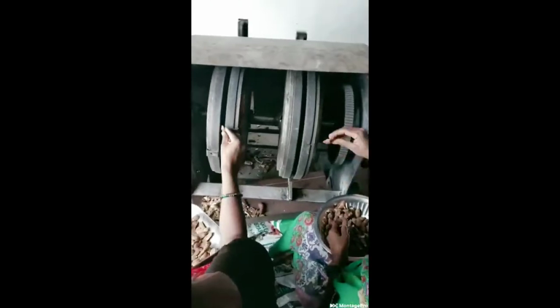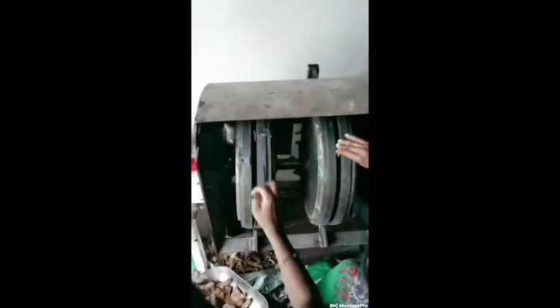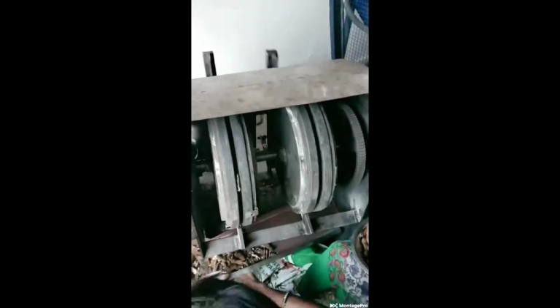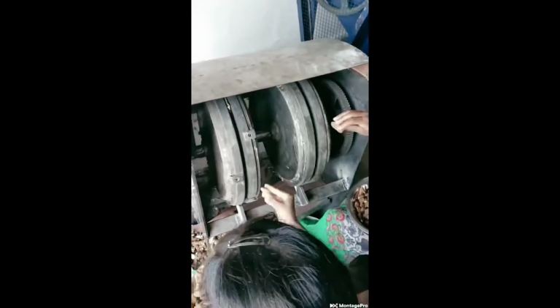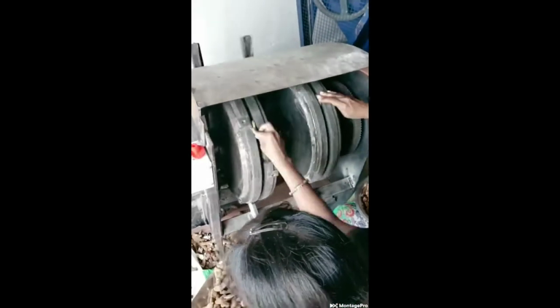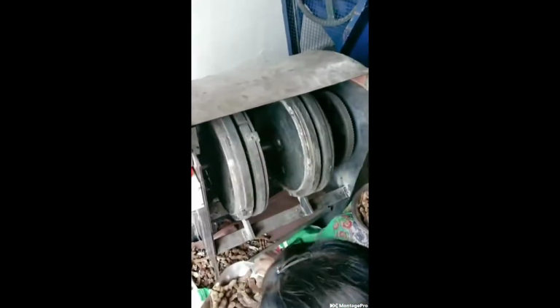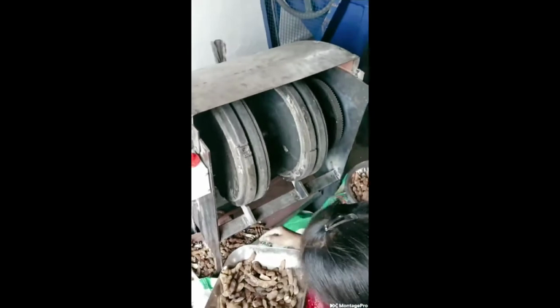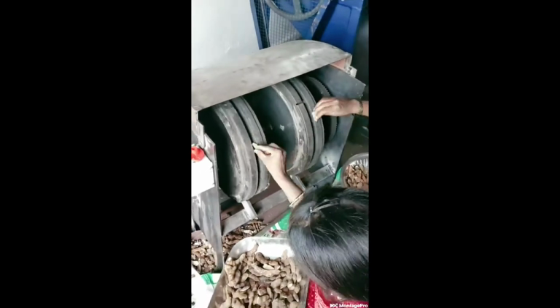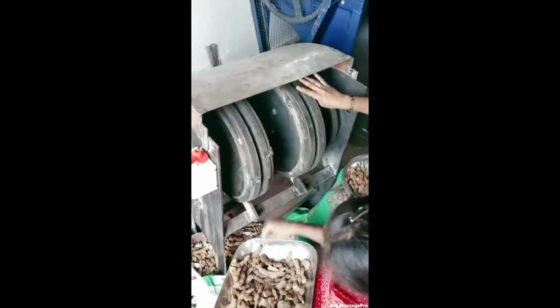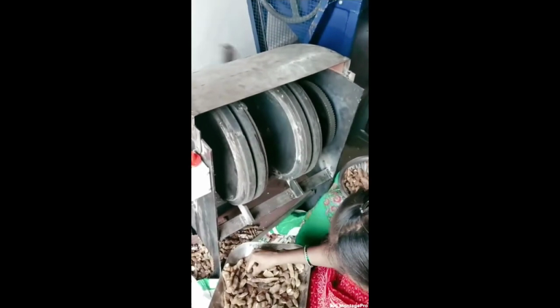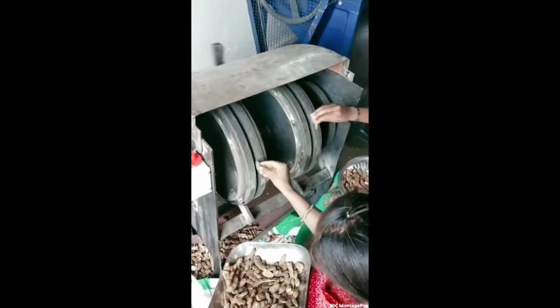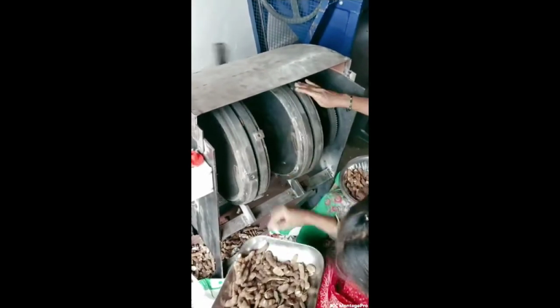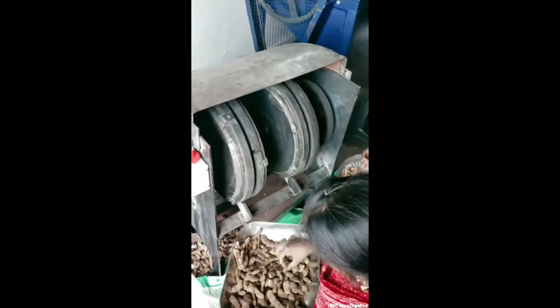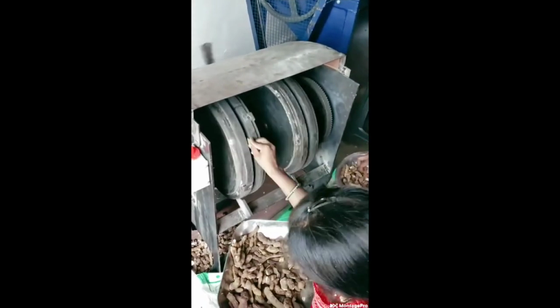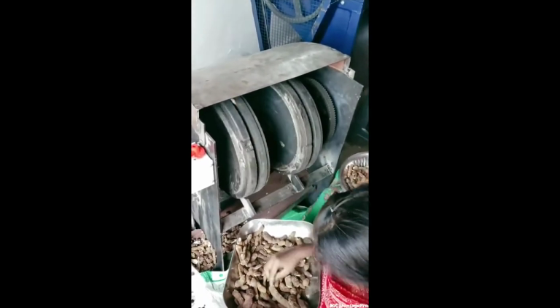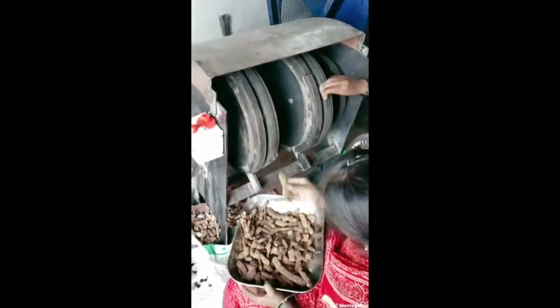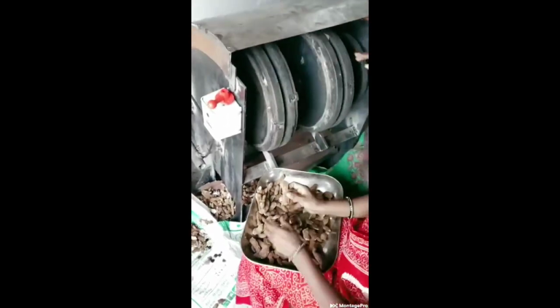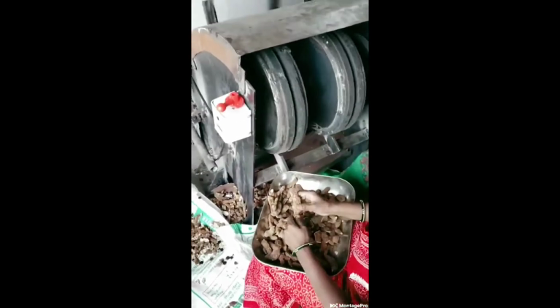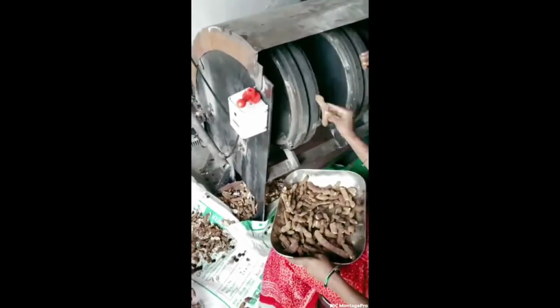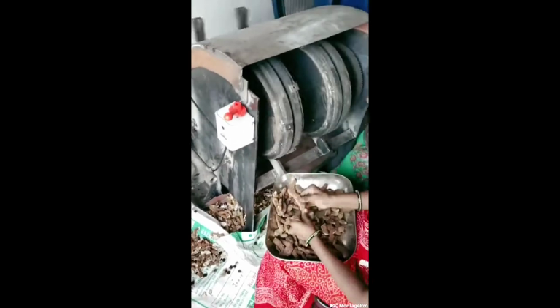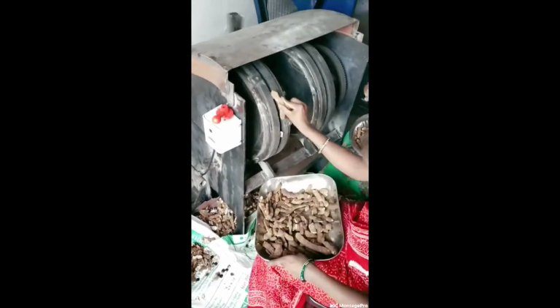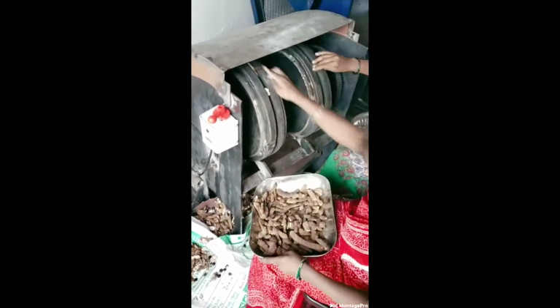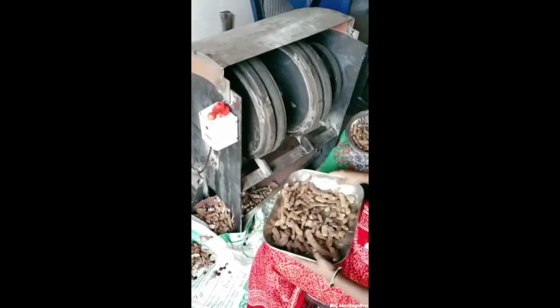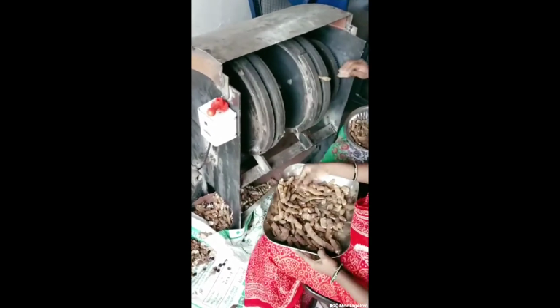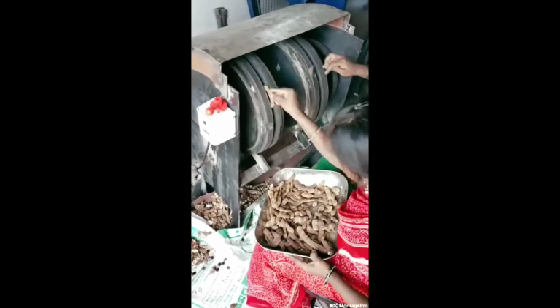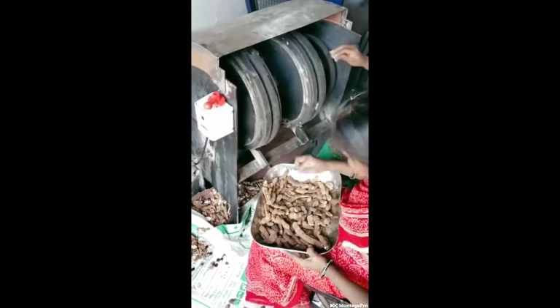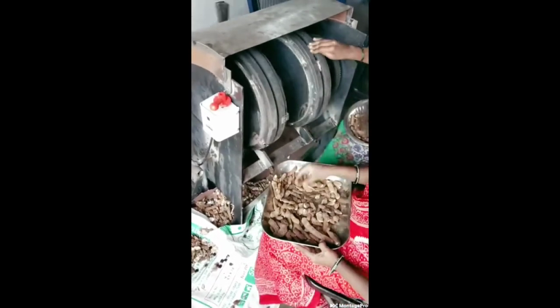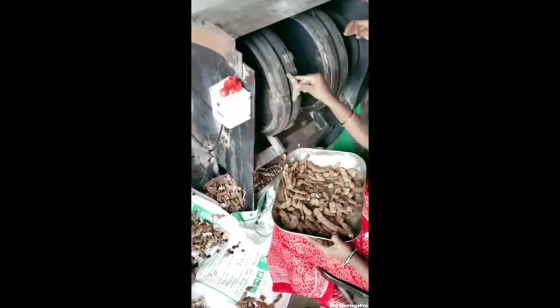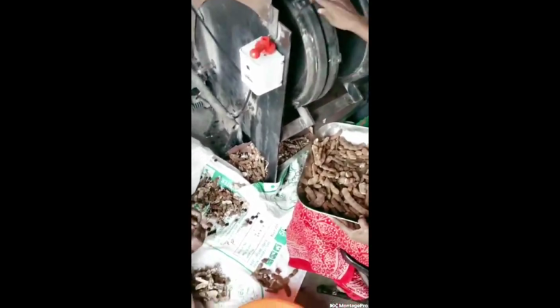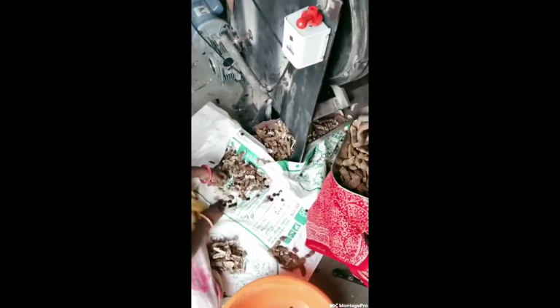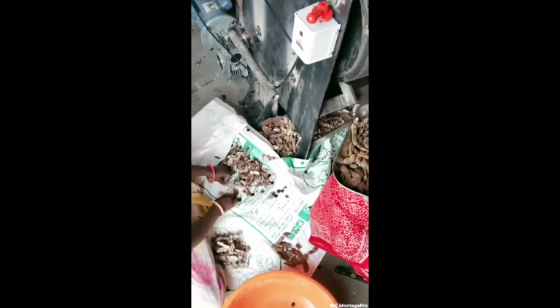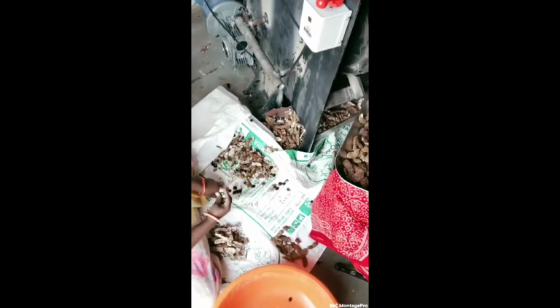Output efficiency ranges from 55 kg per hour. The entire tamarind seed removal machine is manufactured with high-quality mild steel. Export quality finish is matte powder coated, and the machine operates on a single-phase power supply.